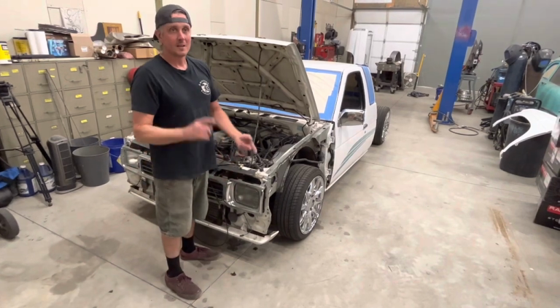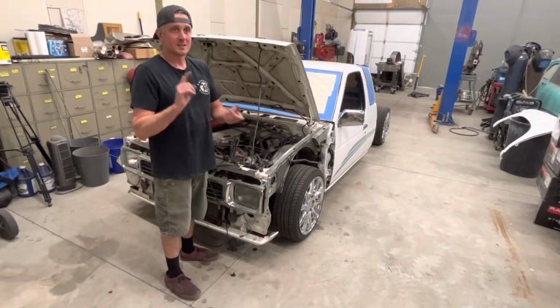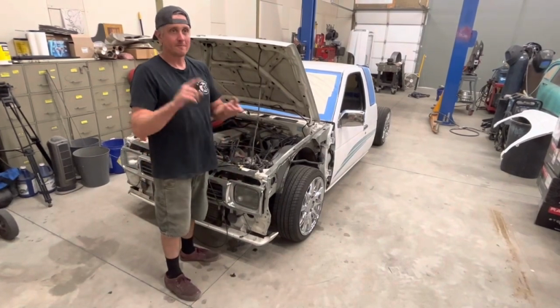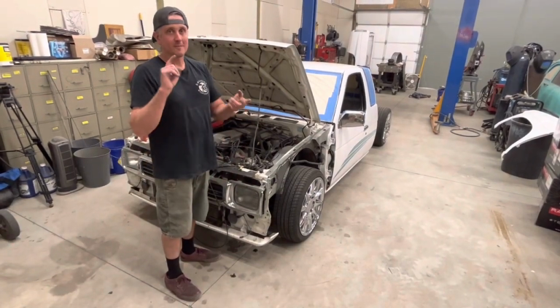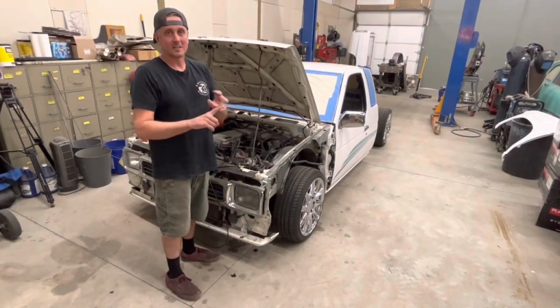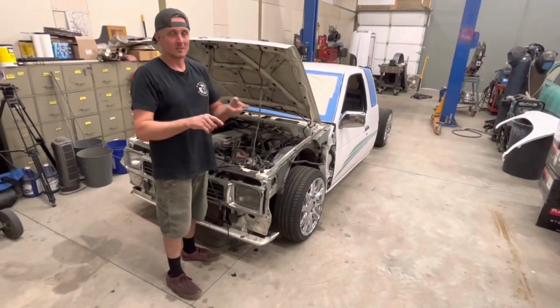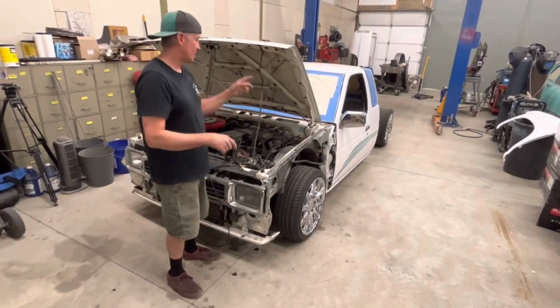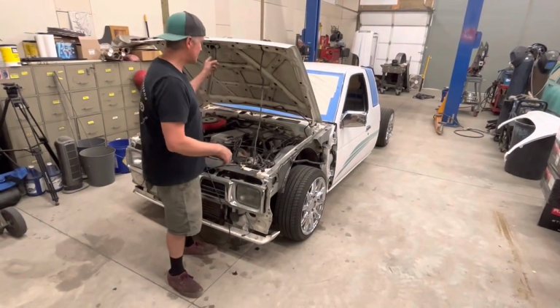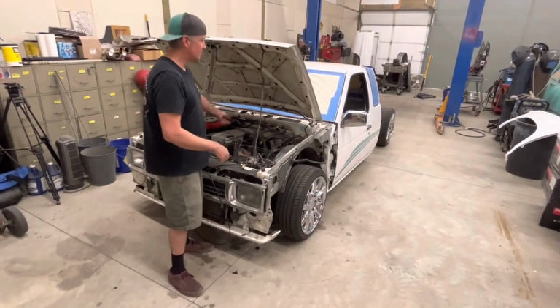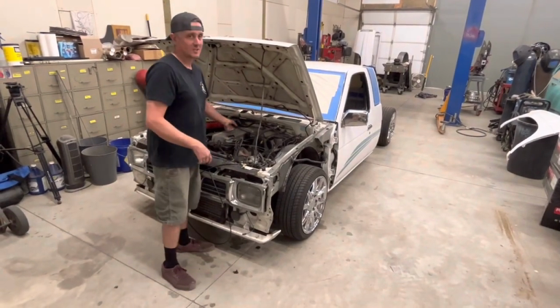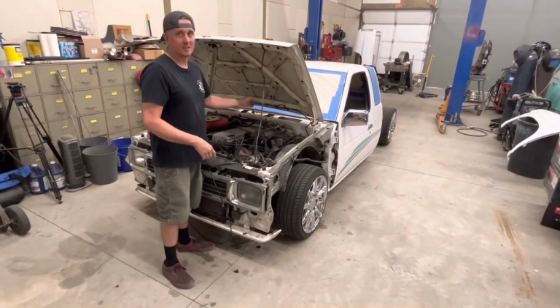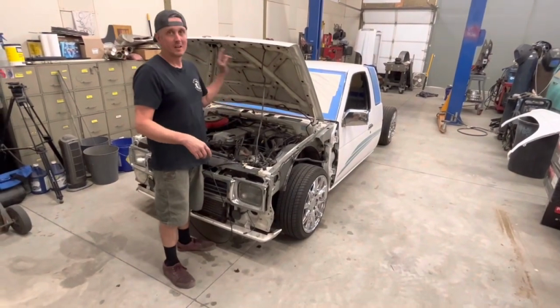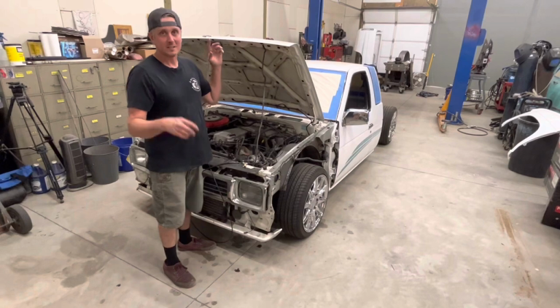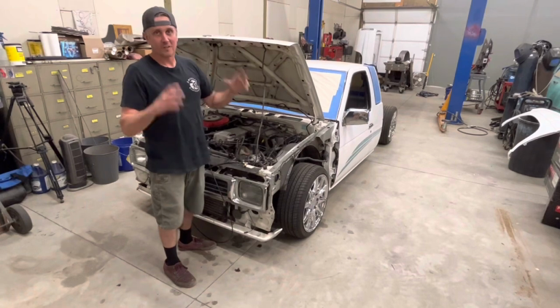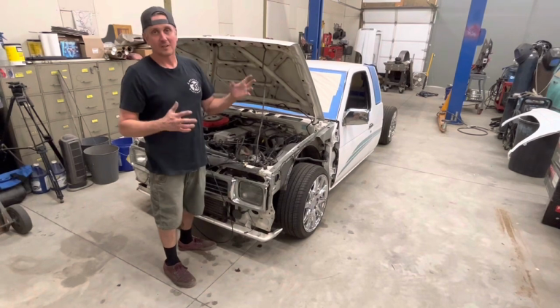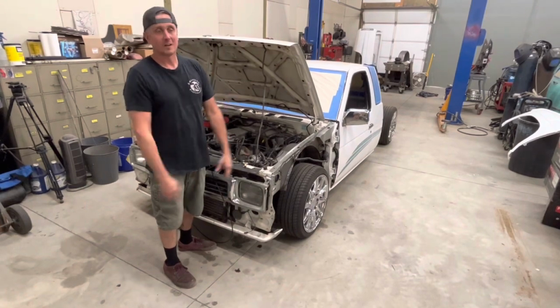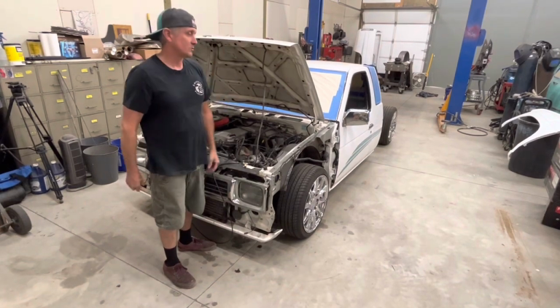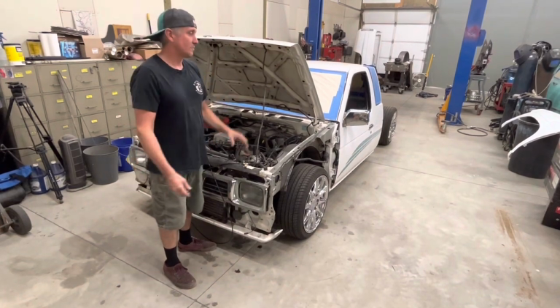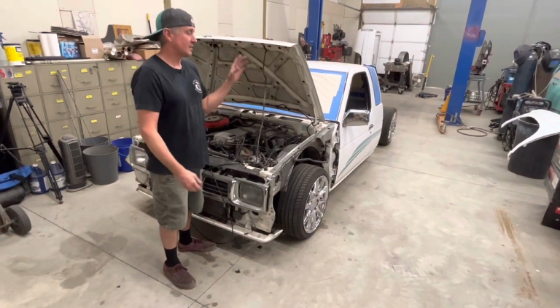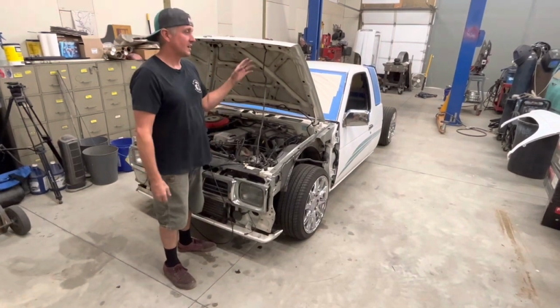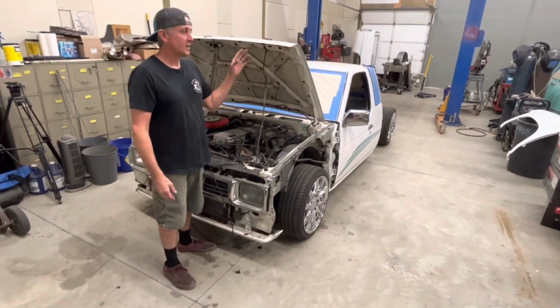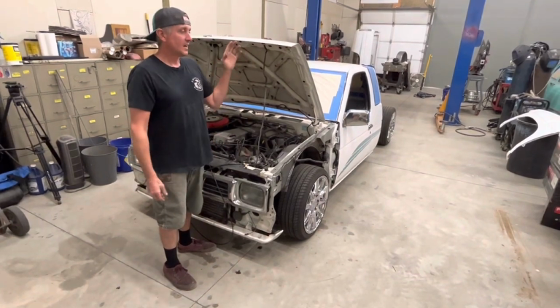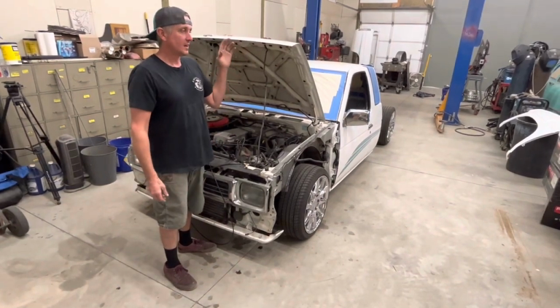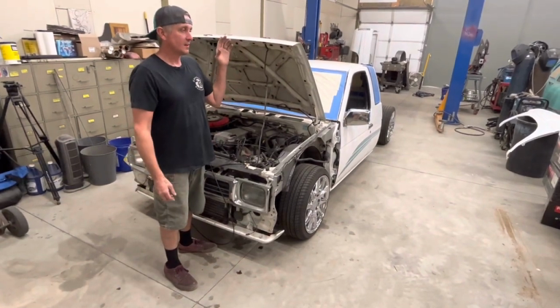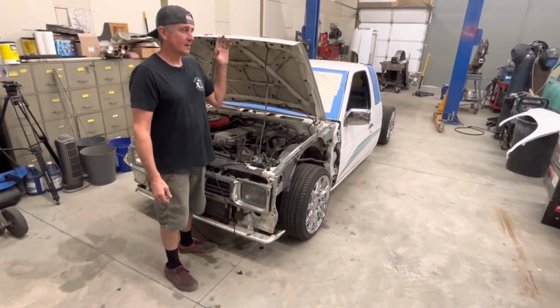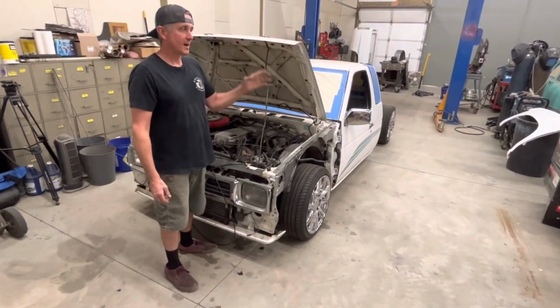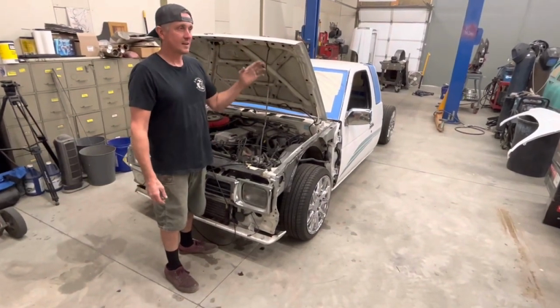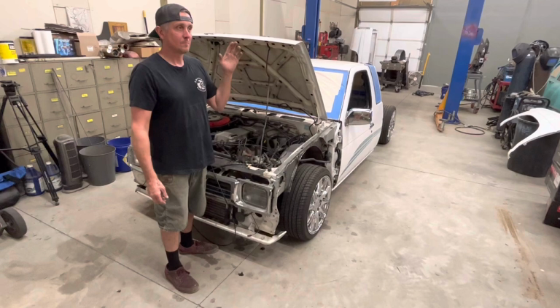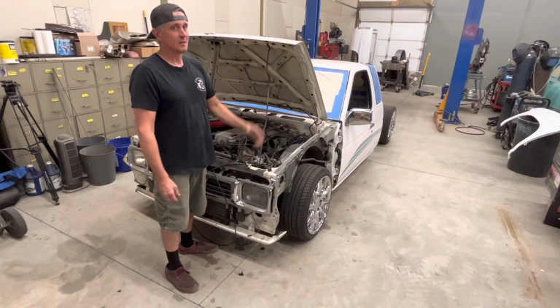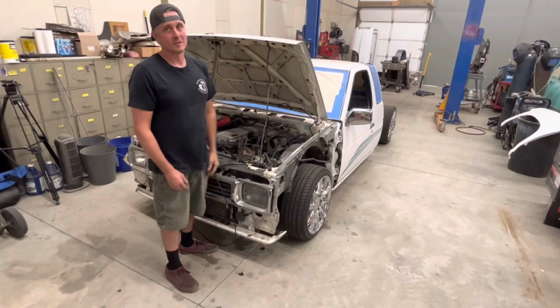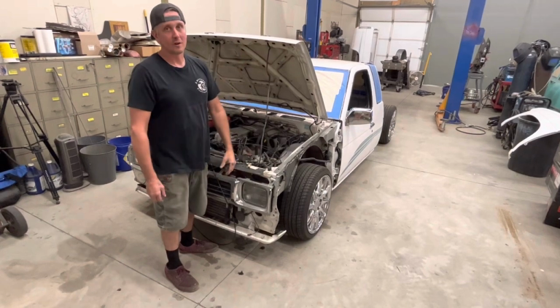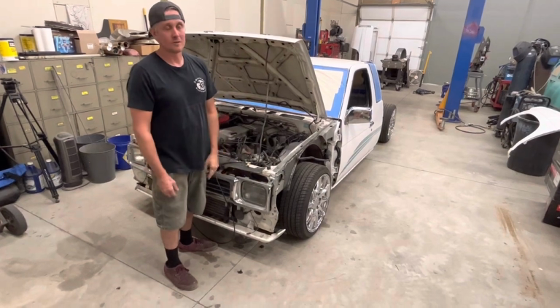It's a 95, it's an extra cab, it's fuel injected — it's got all the things that I always wanted back in the day — and I got it and immediately tore into it.